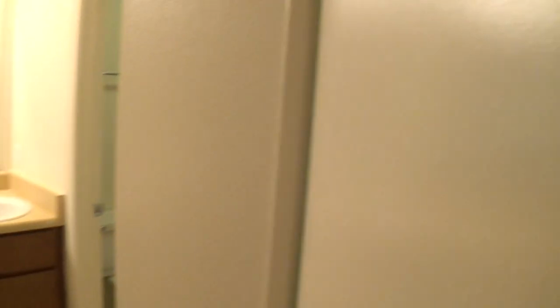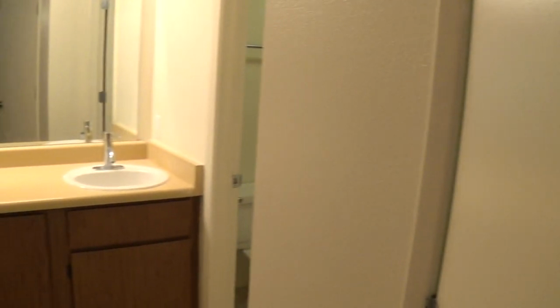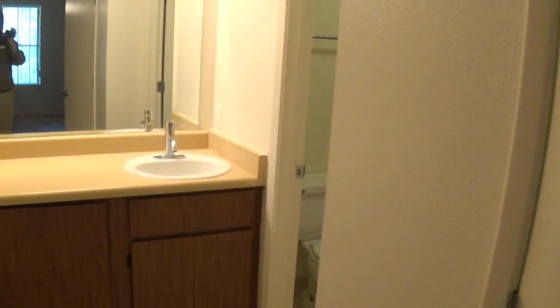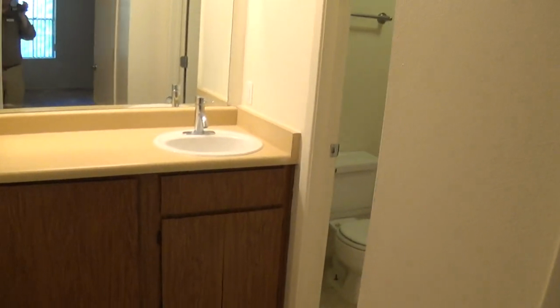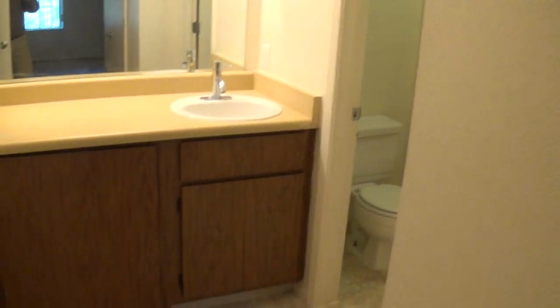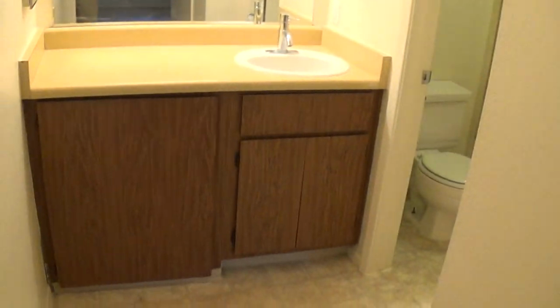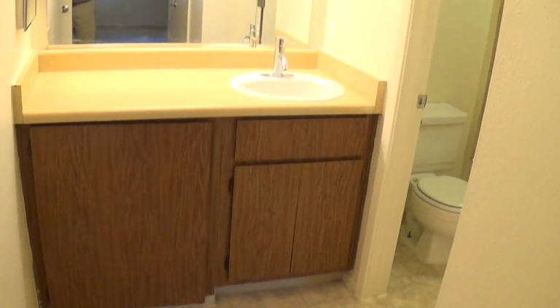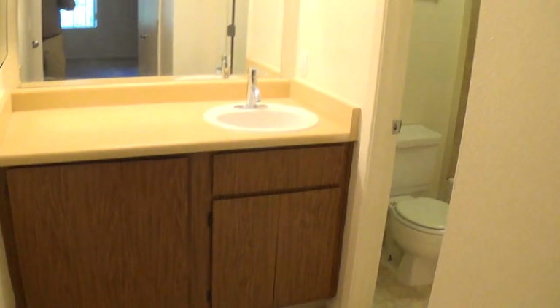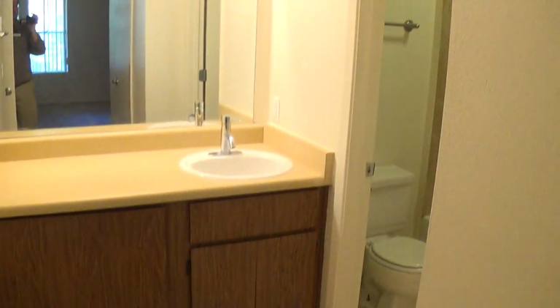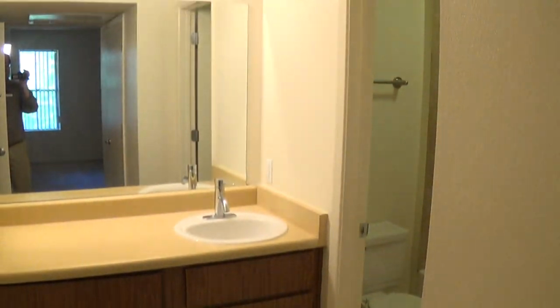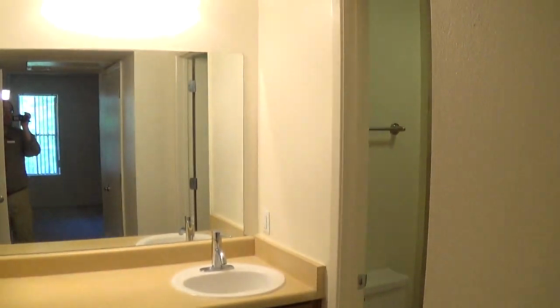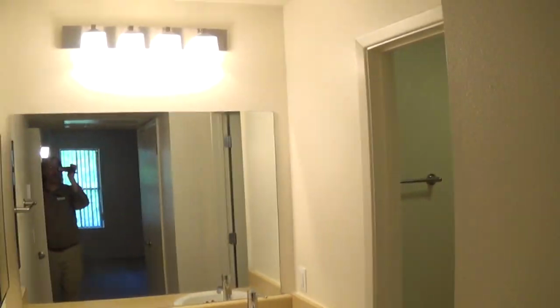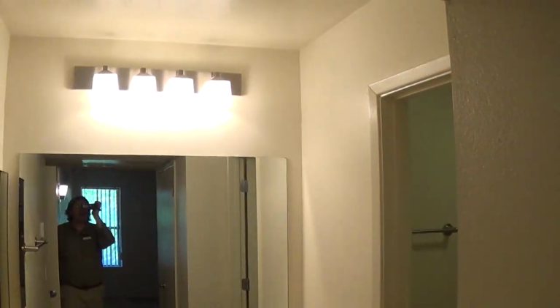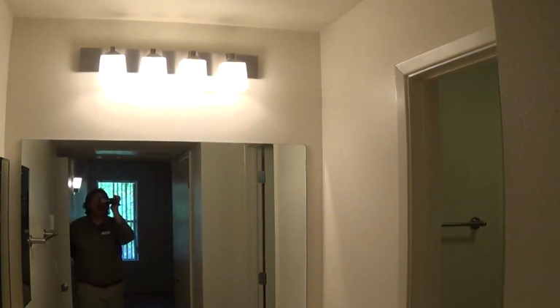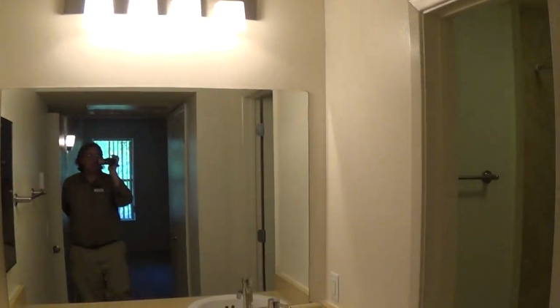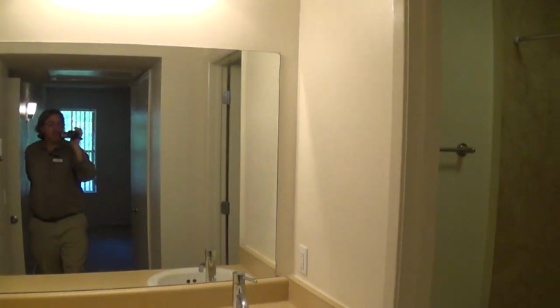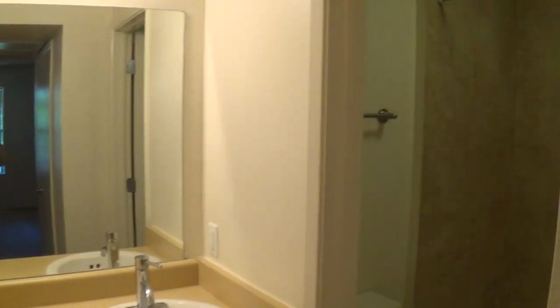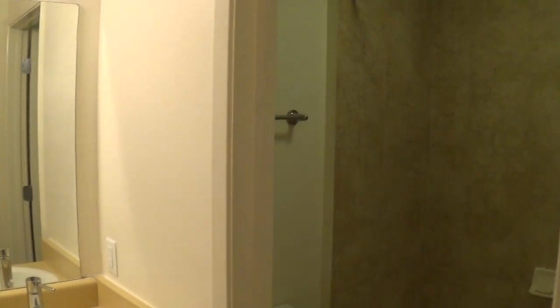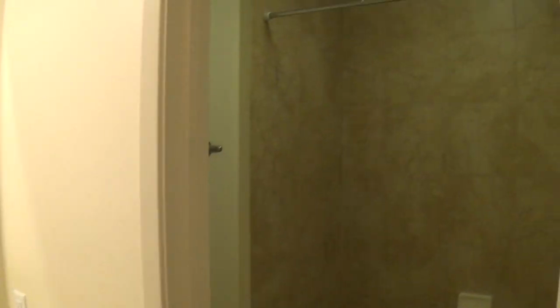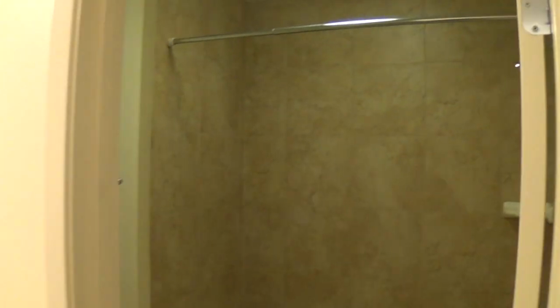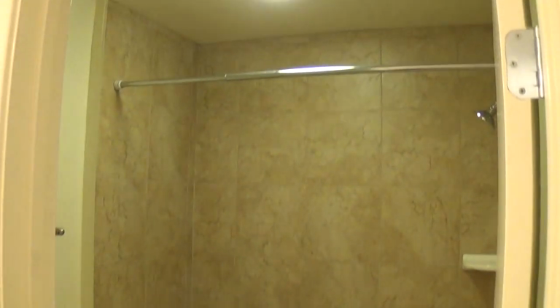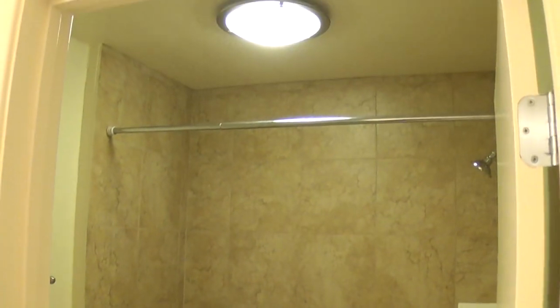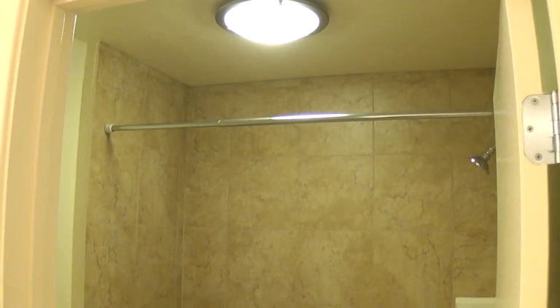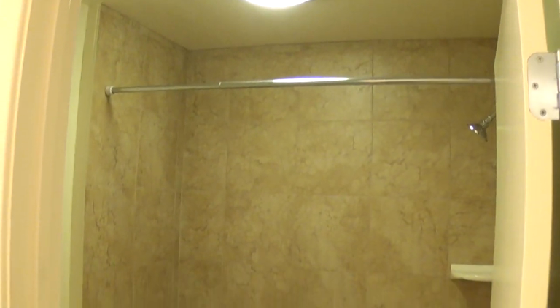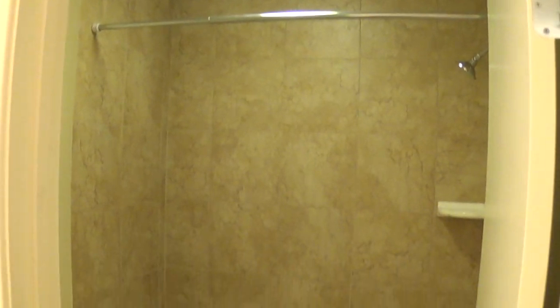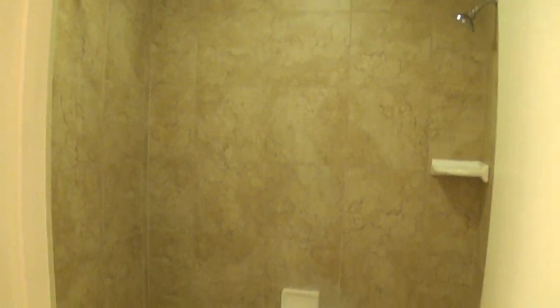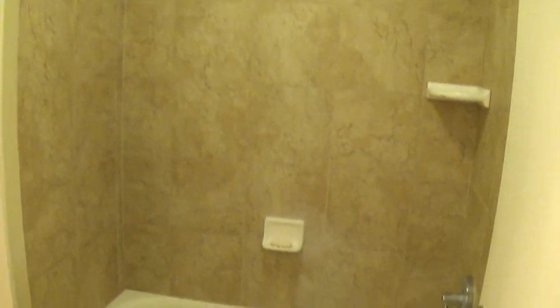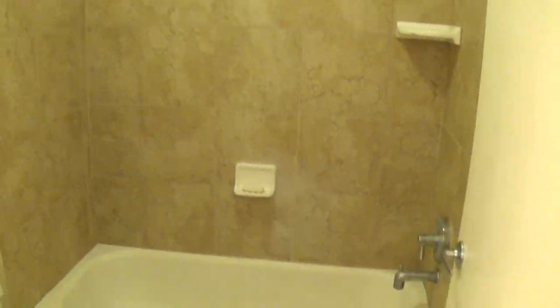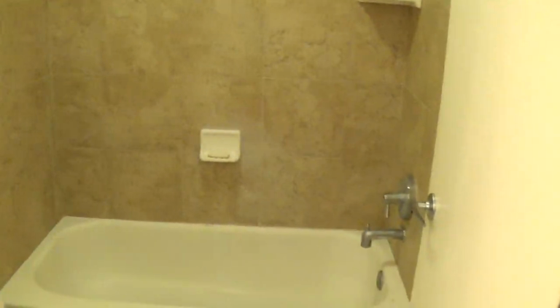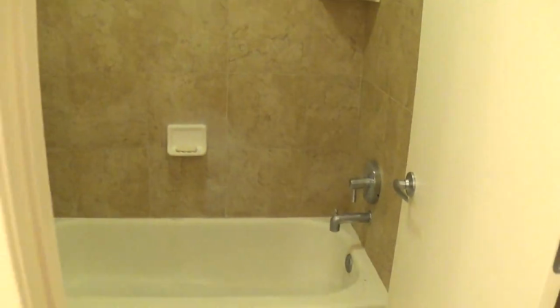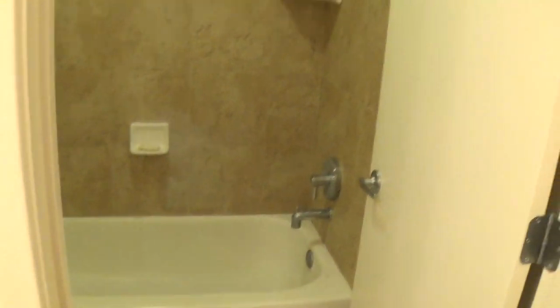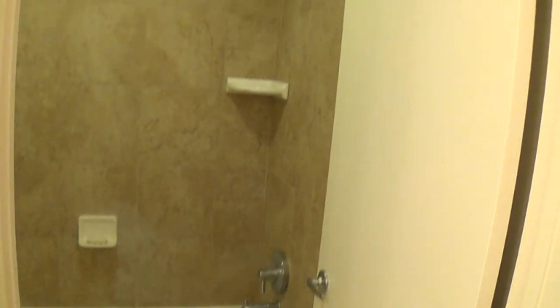I really like these separate vanity areas. And again we're doing this upgraded lighting, which is turning out really cool. This is our new tile, turning out really nice. All new faucets, everything.